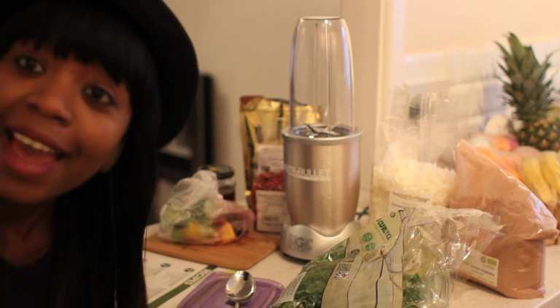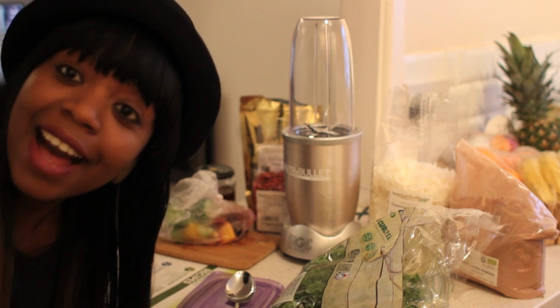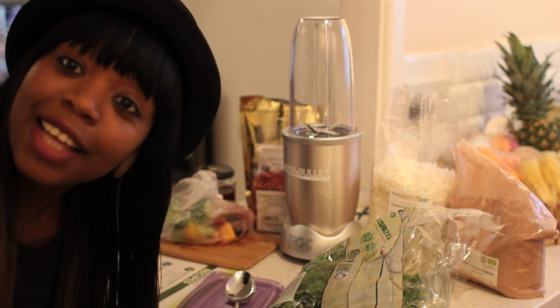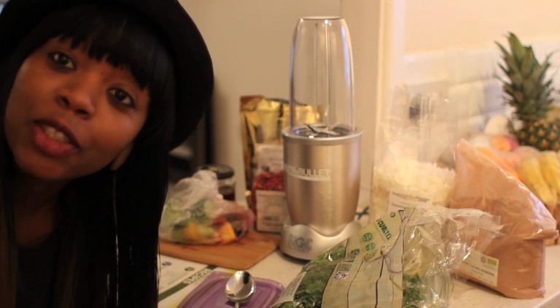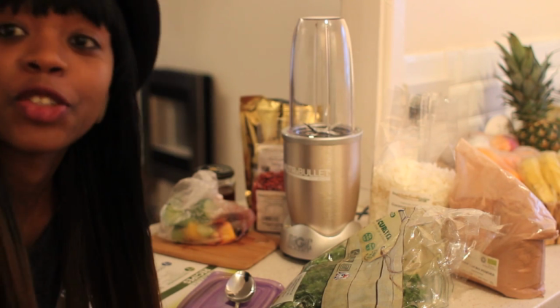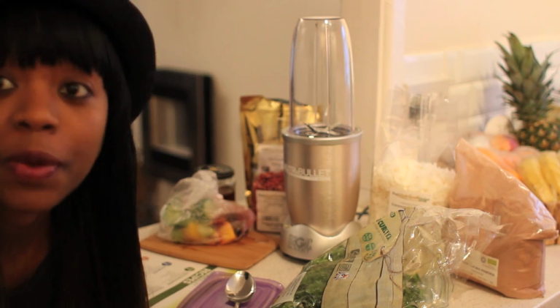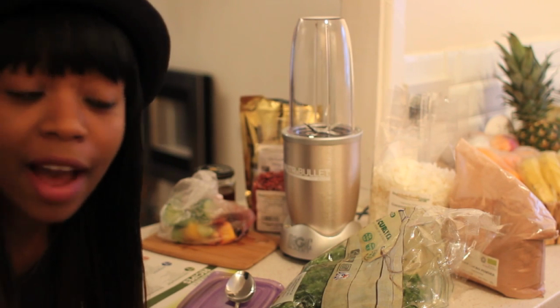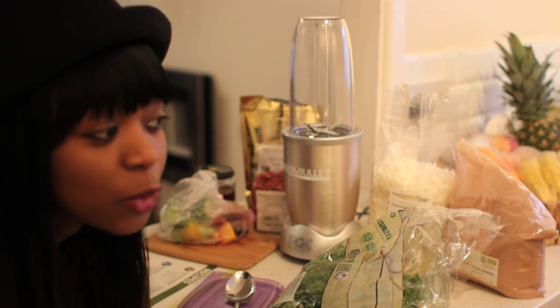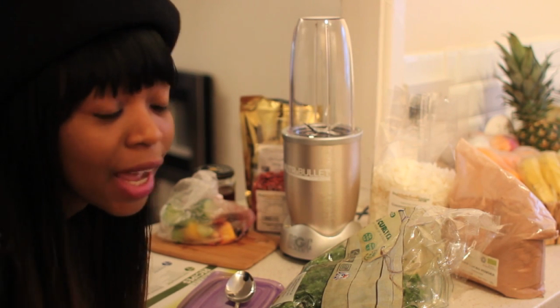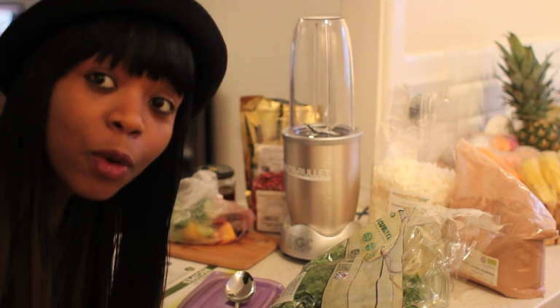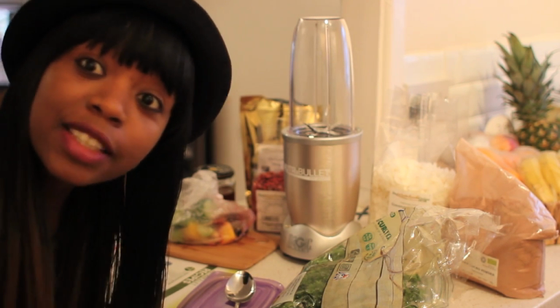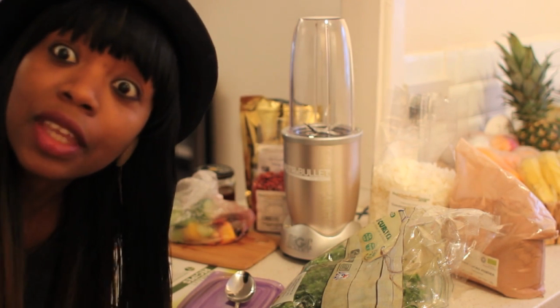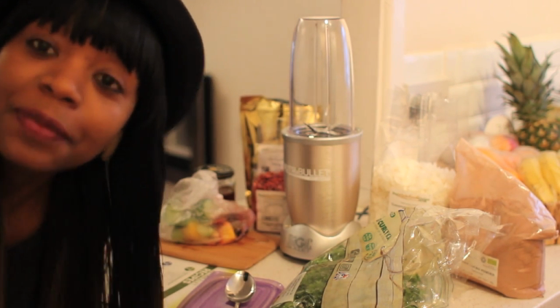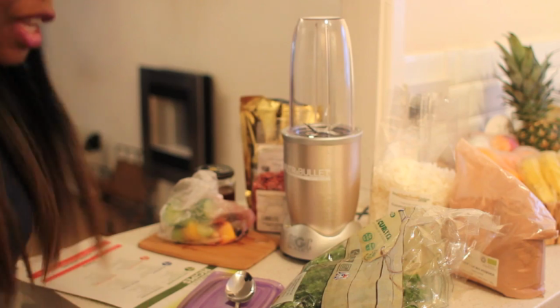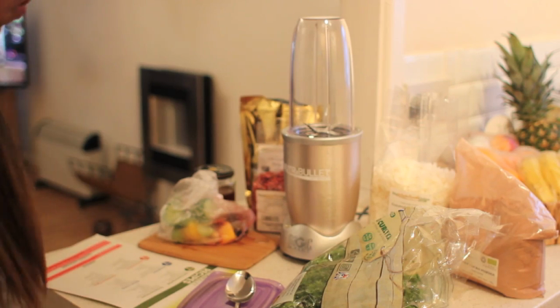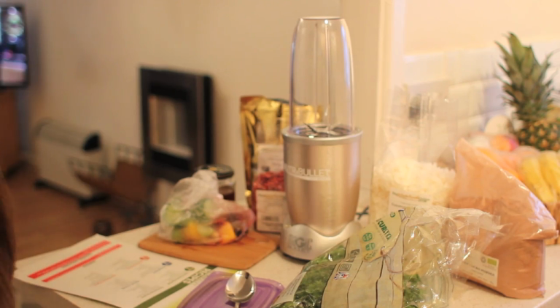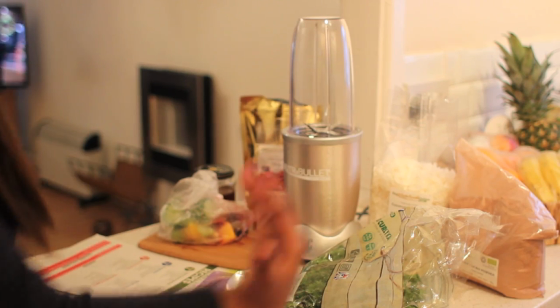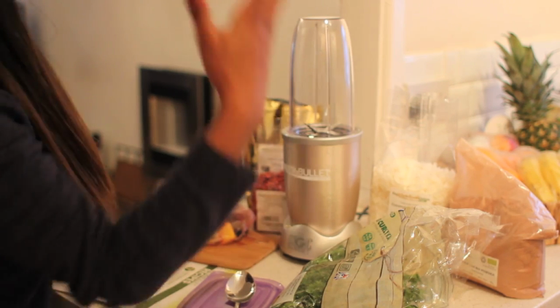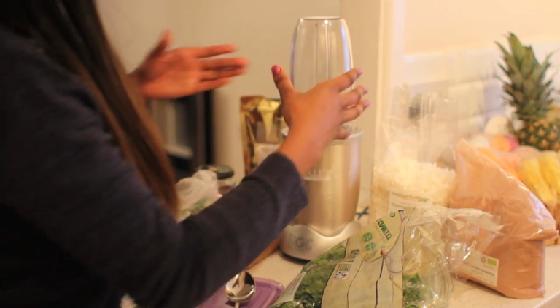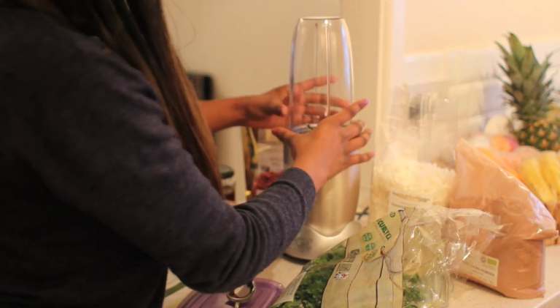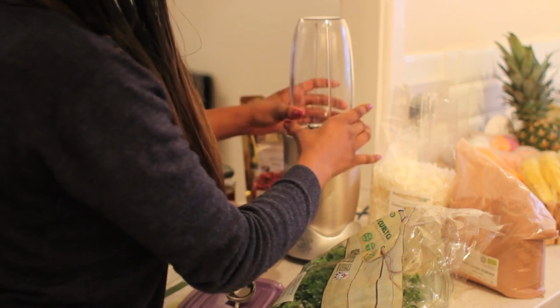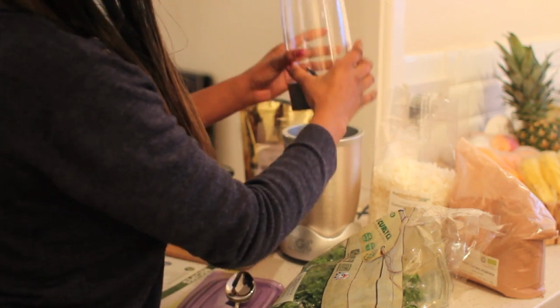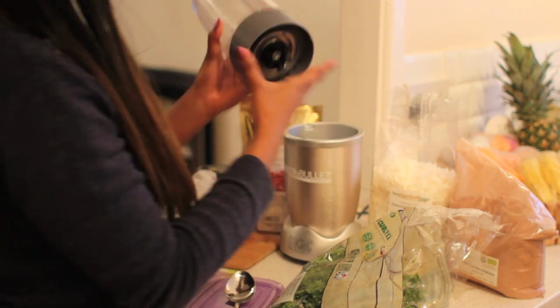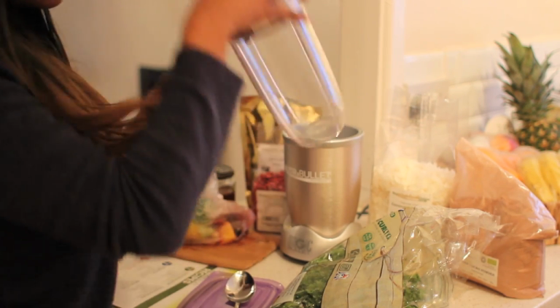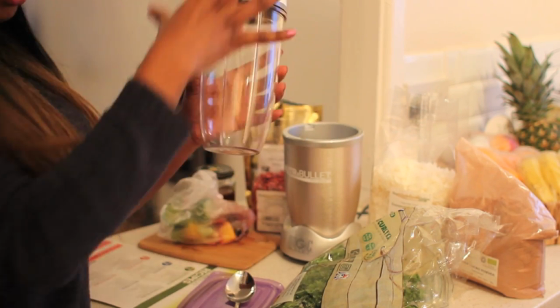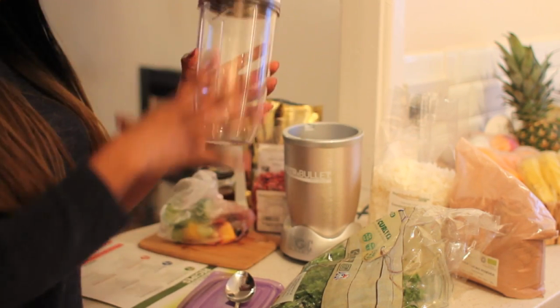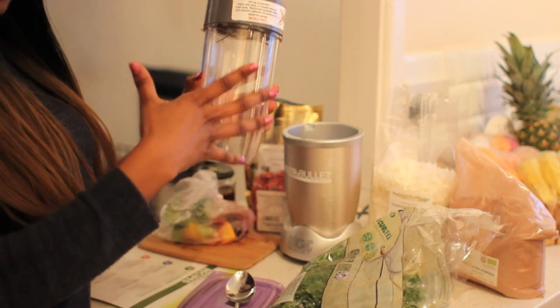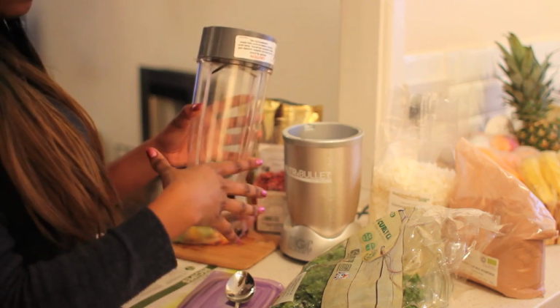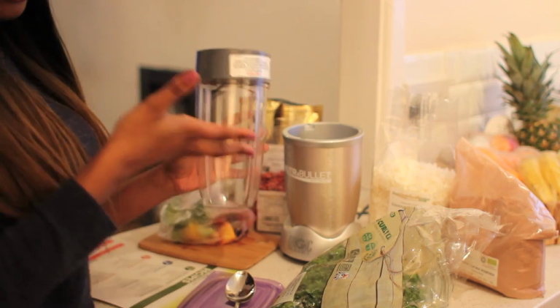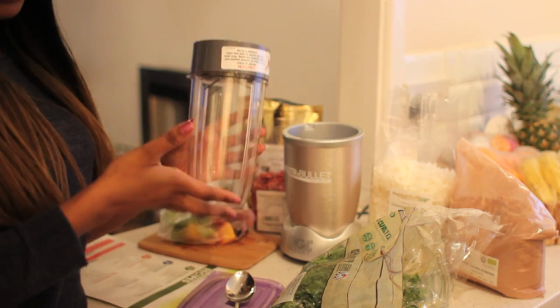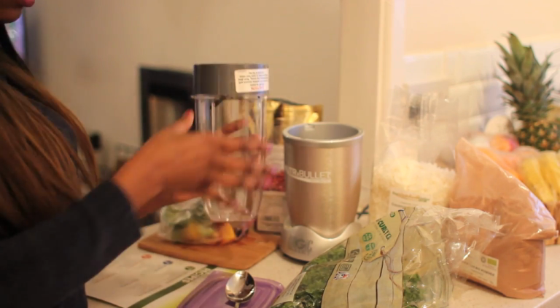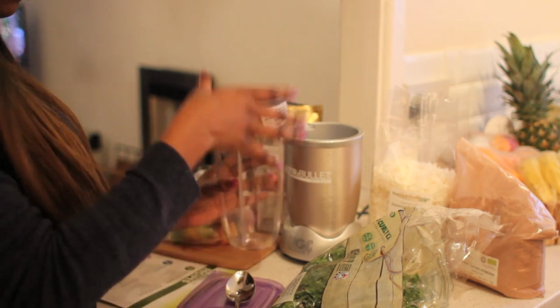Hey guys, I'm going to show you how I do my morning smoothie. So I get my NutriBullet — this is the bigger jar, I think it's like 30 ounces.